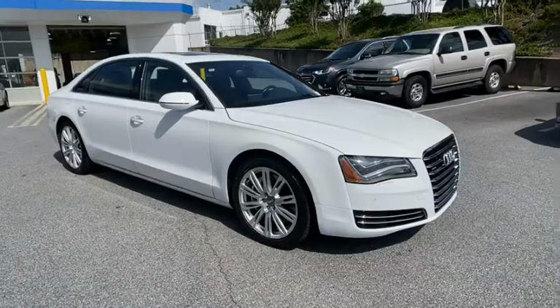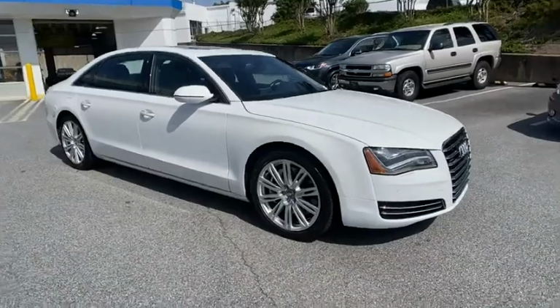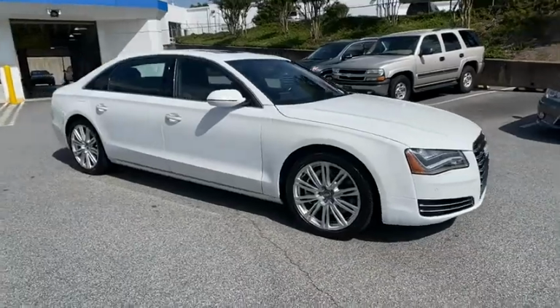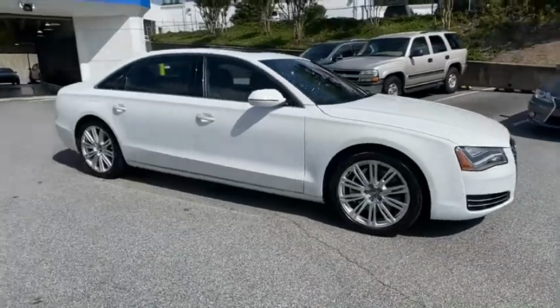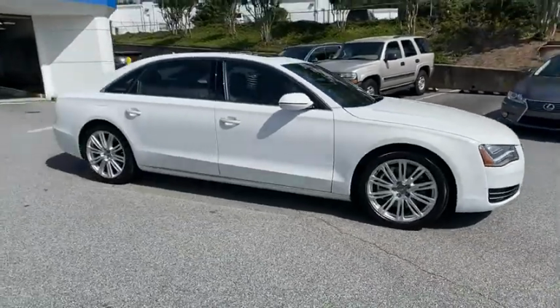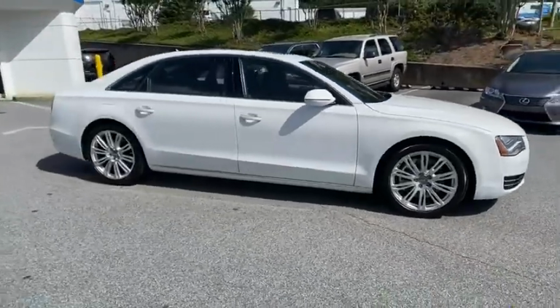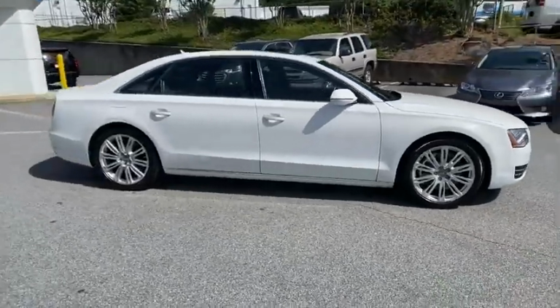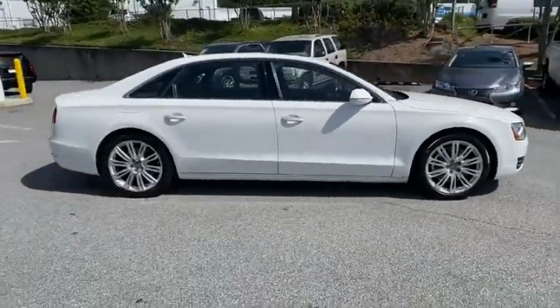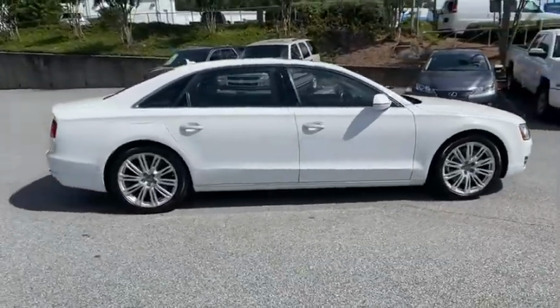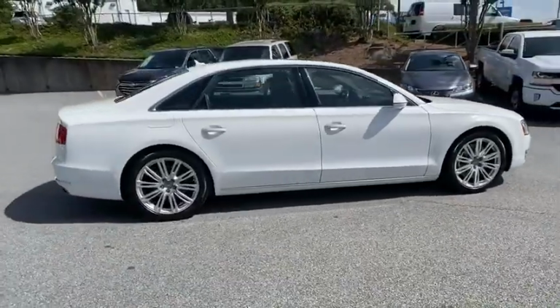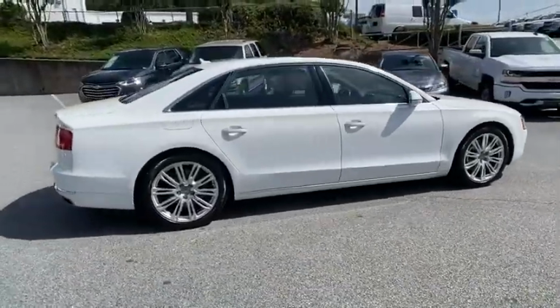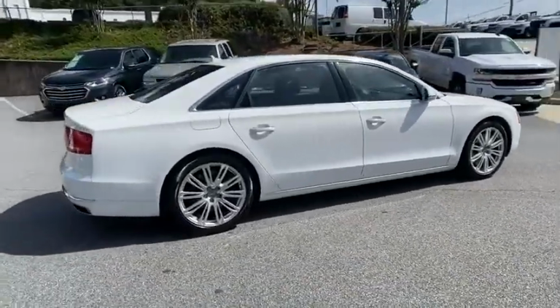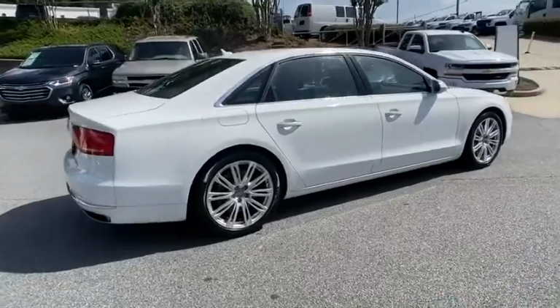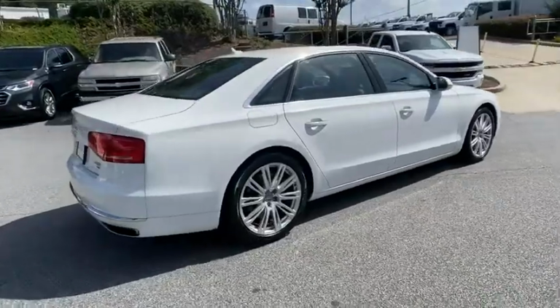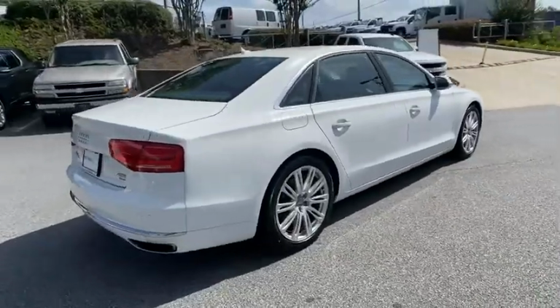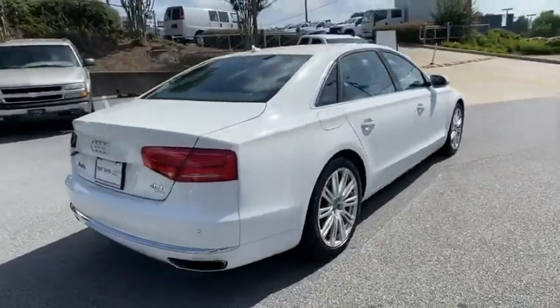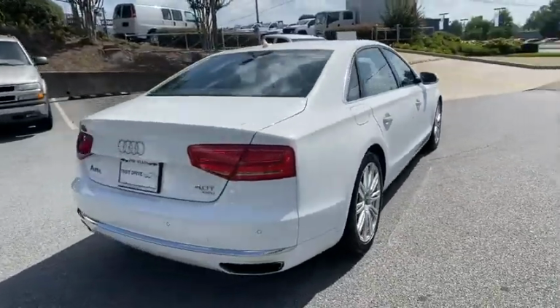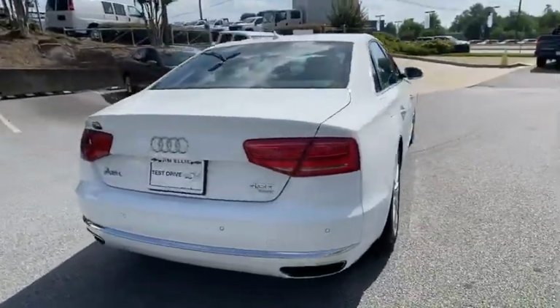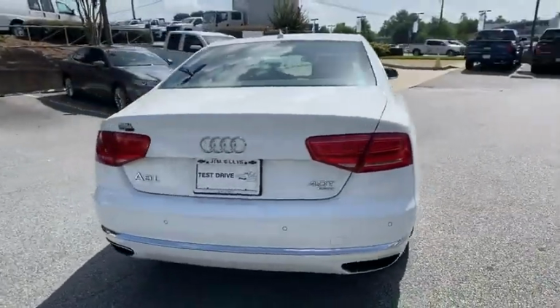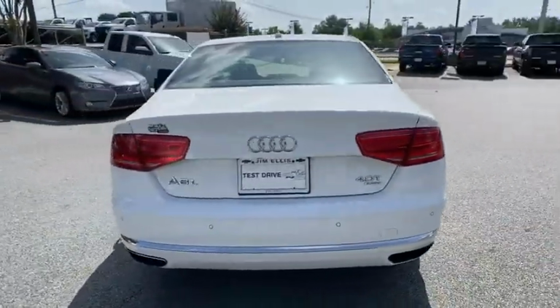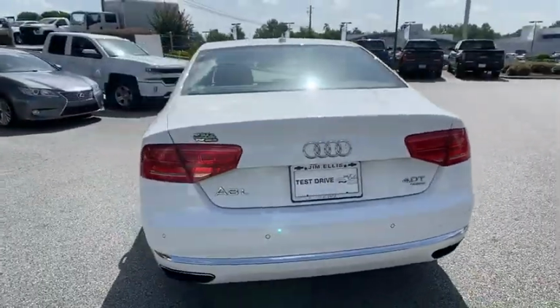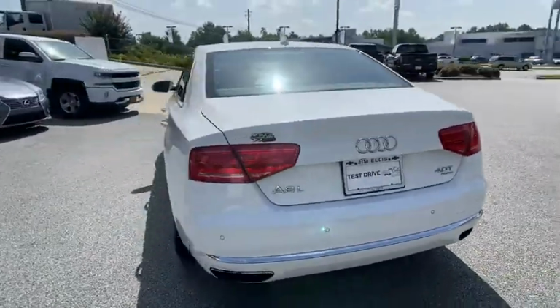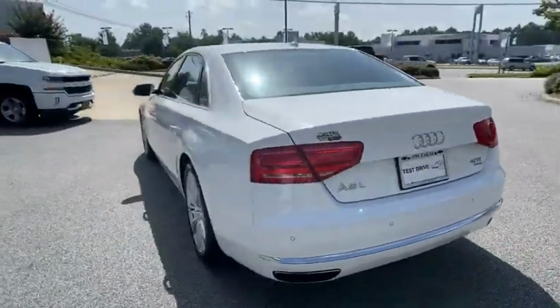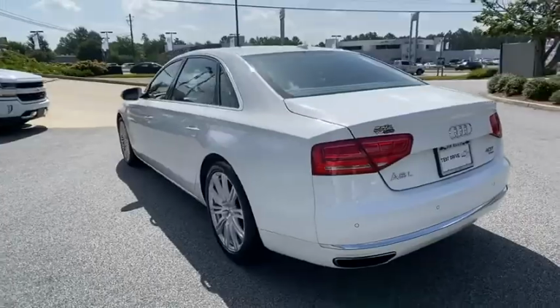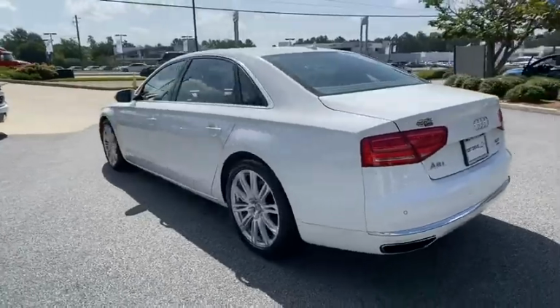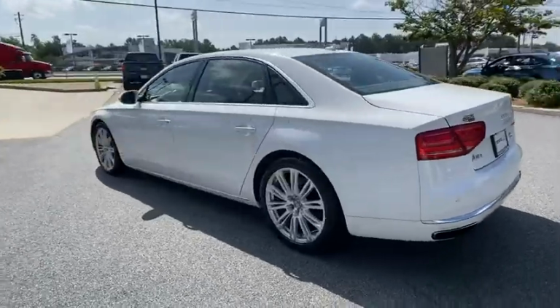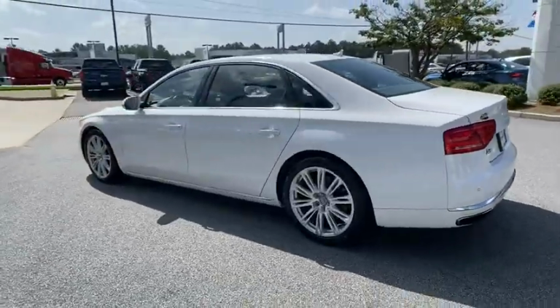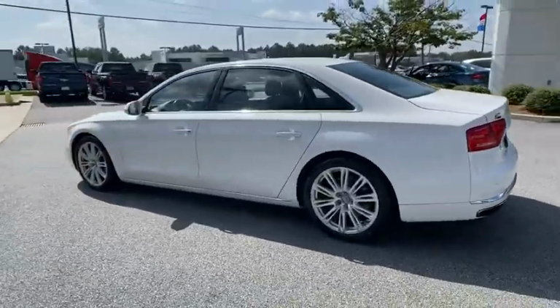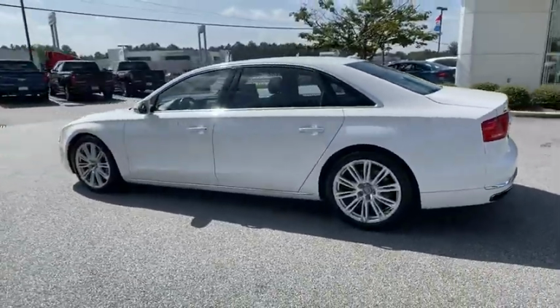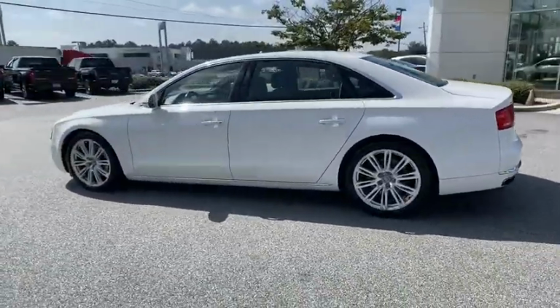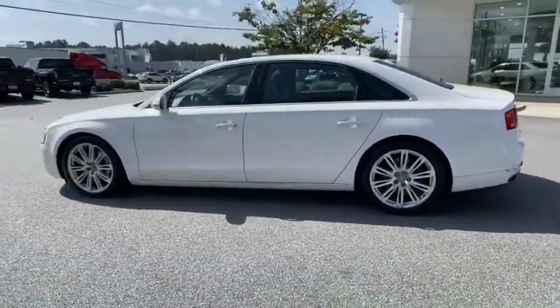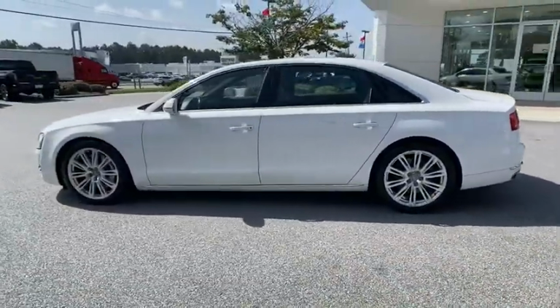We are pleased to show you the 2013 Audi A8. Its supremacy is unchallenged. It is the manifestation of power coupled with luxury that makes the A8 priceless. This vehicle has less than 100,000 miles.